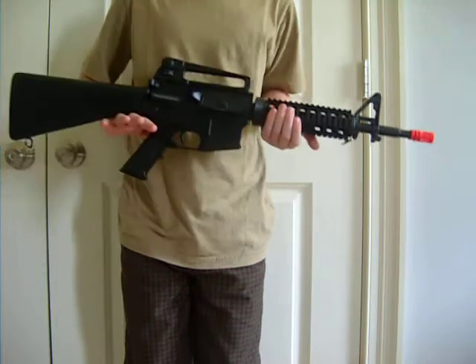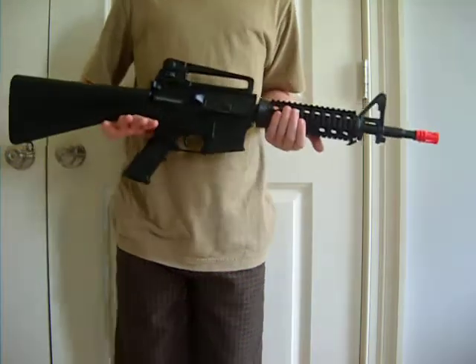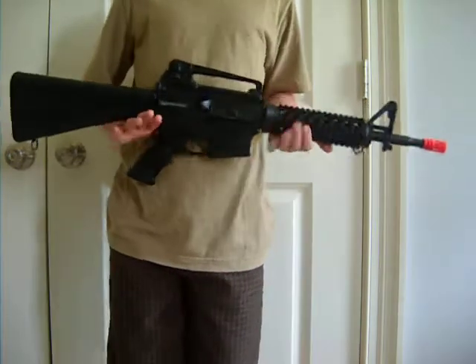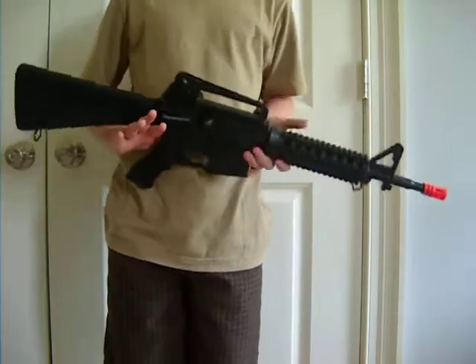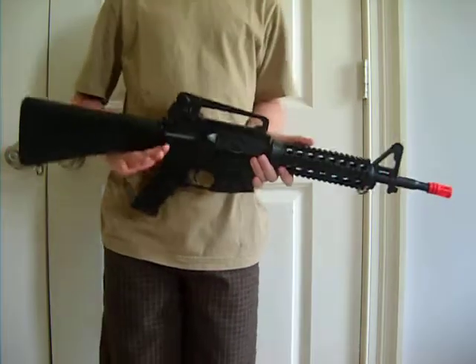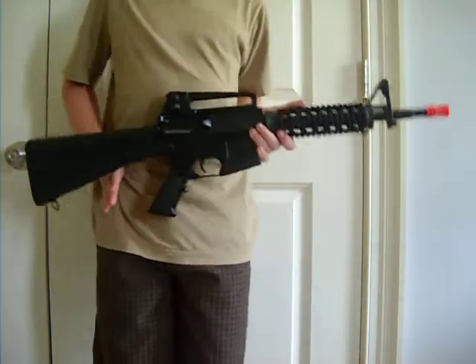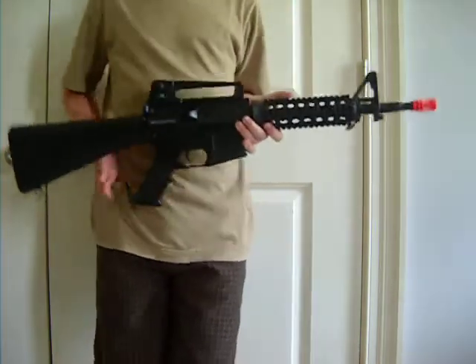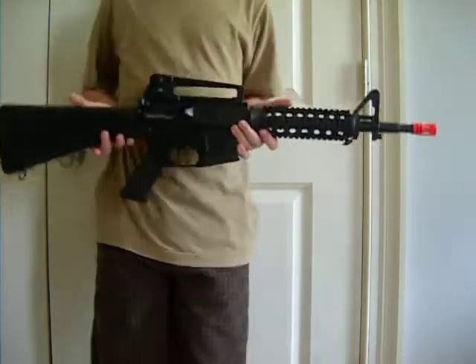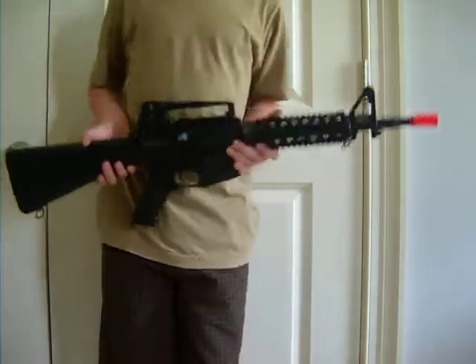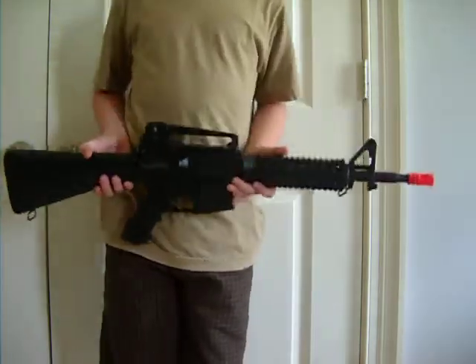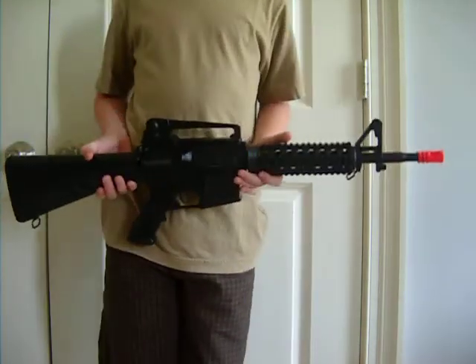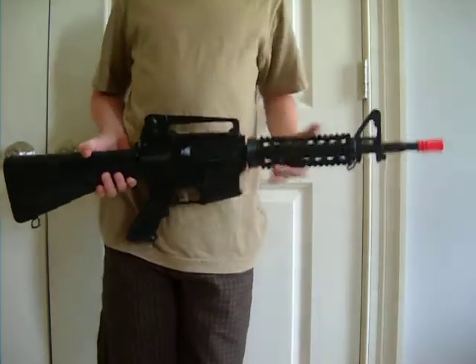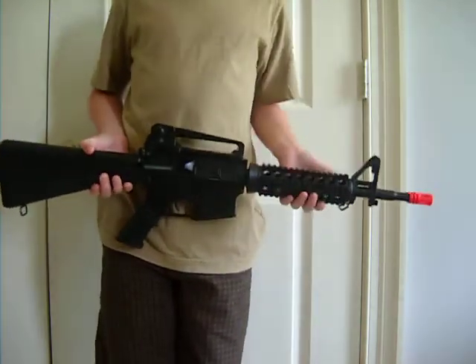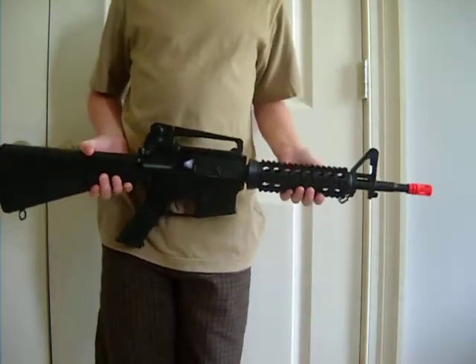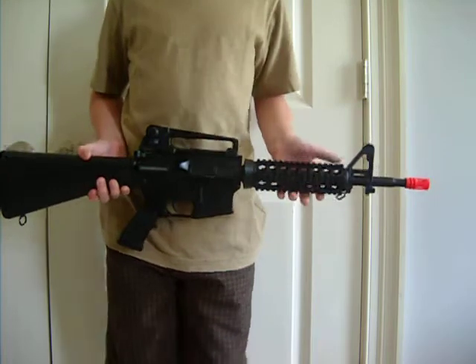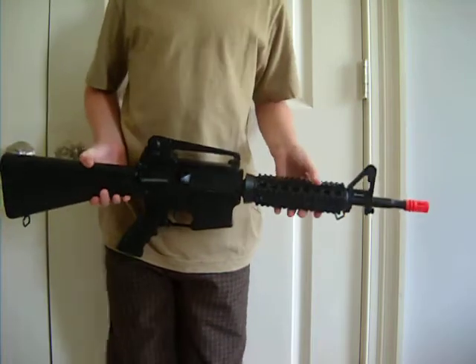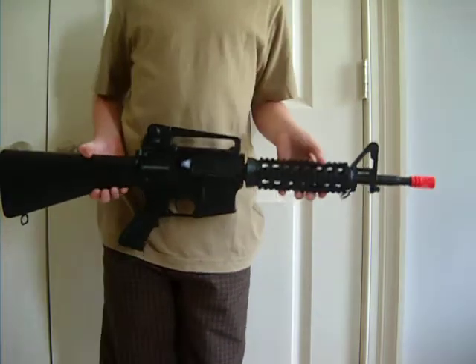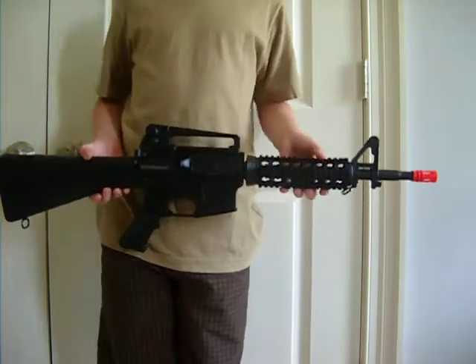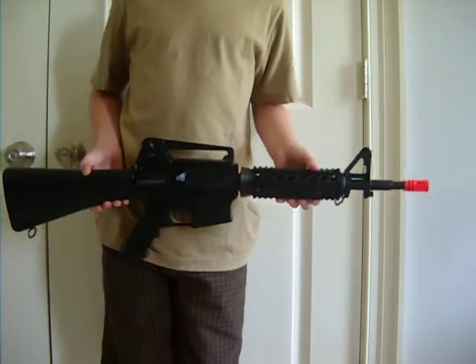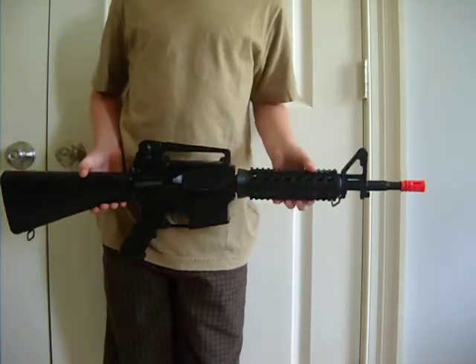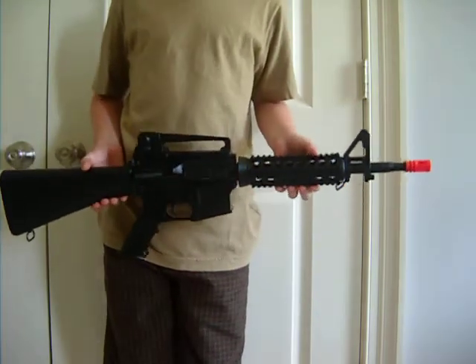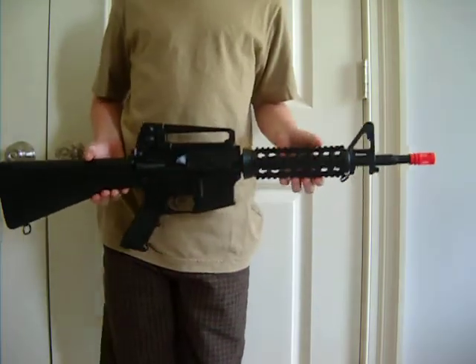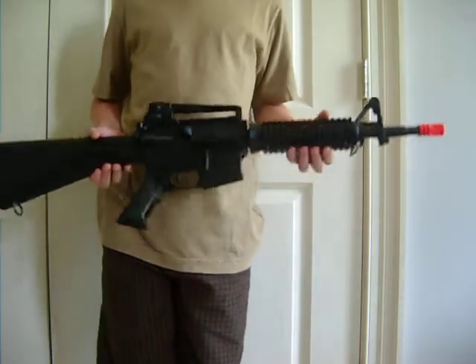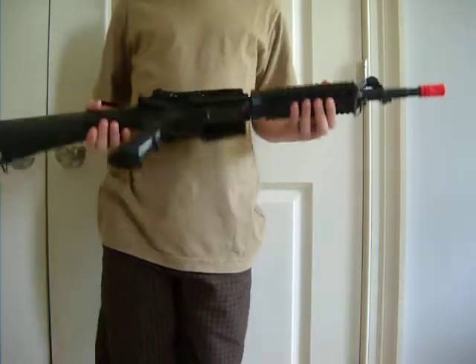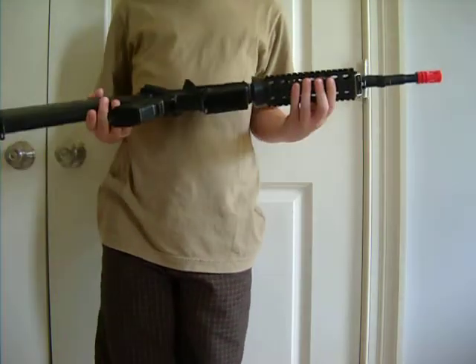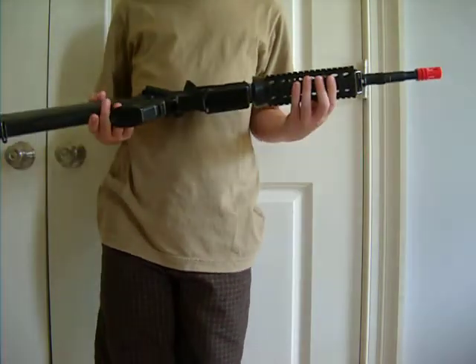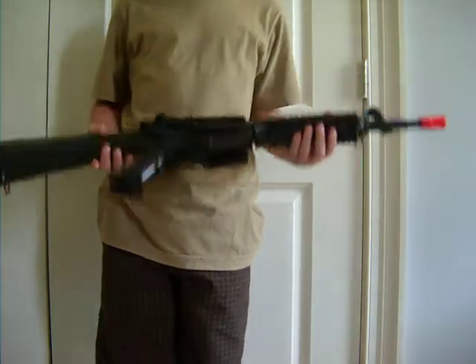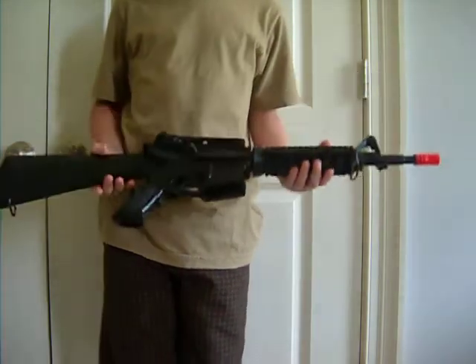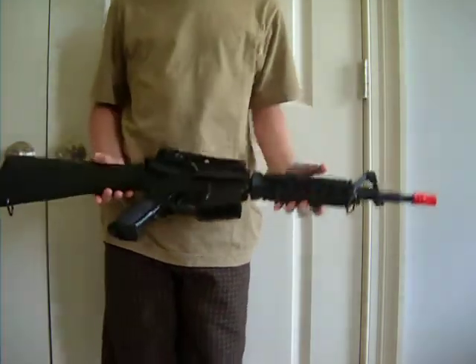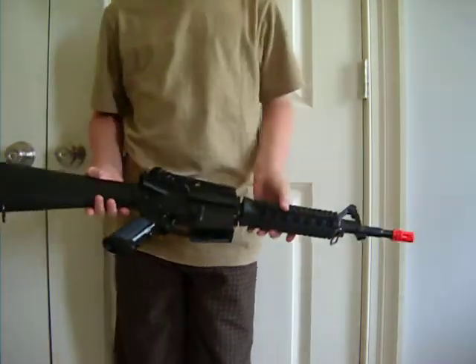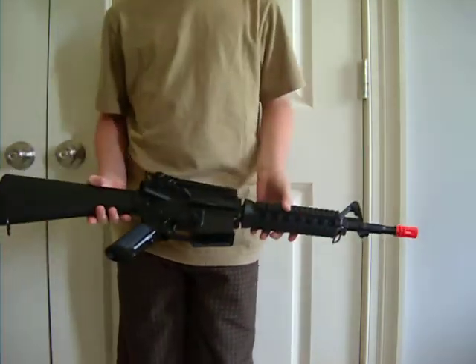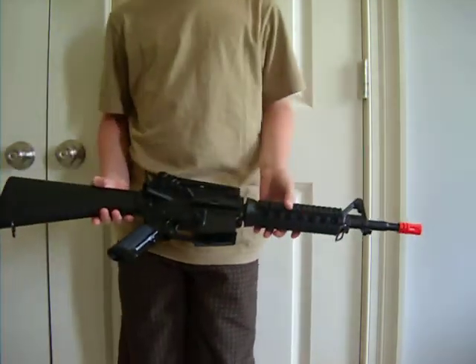Hey everybody, this is Stan John, I'm Airsoft, coming to you with our second video, and today we're reviewing the Well M4 R7 model.